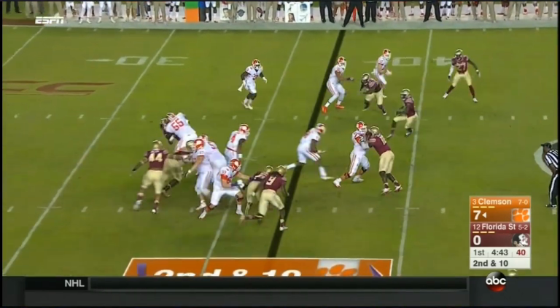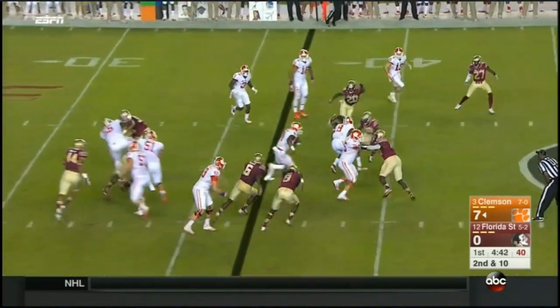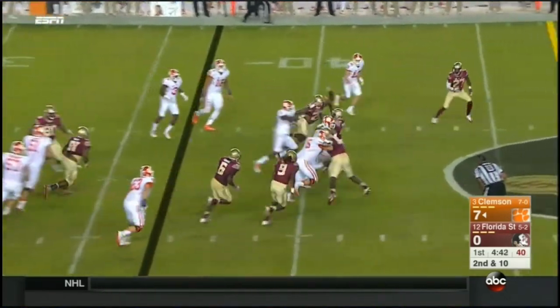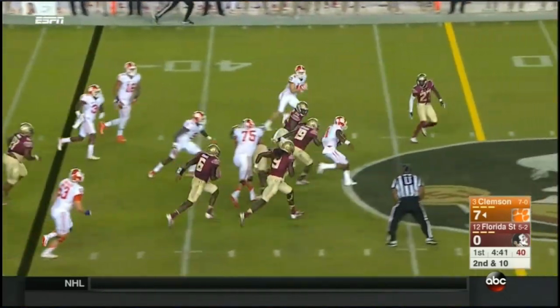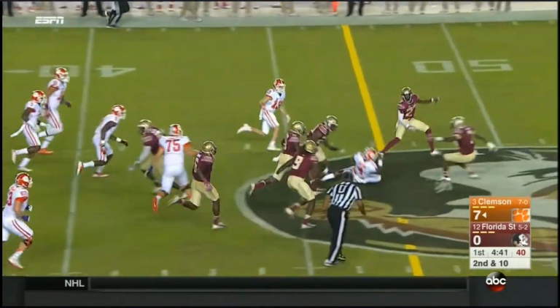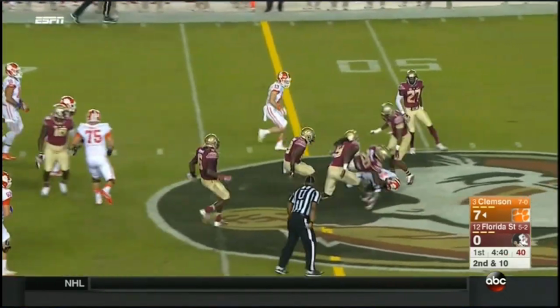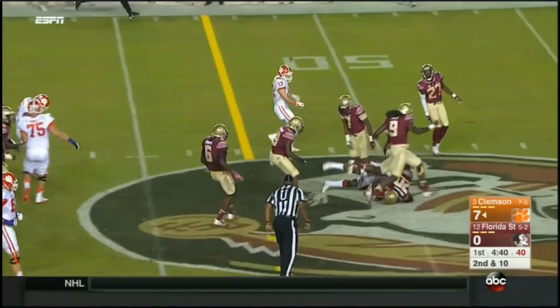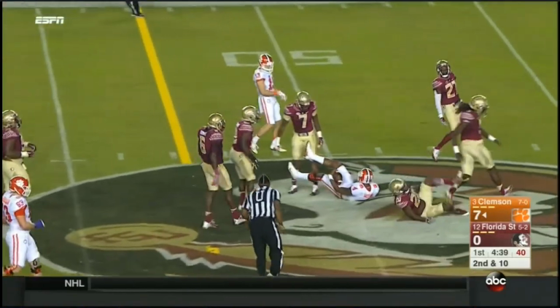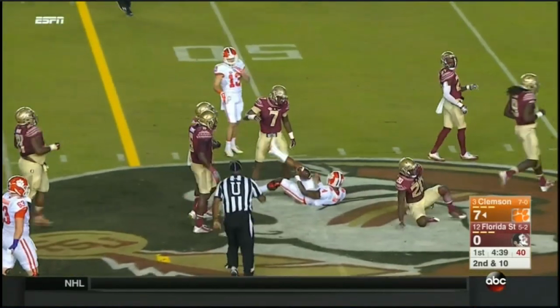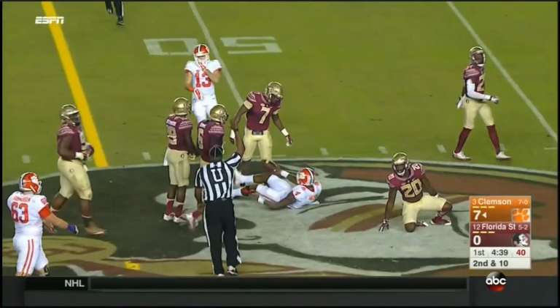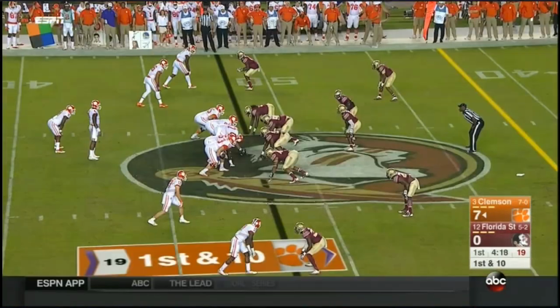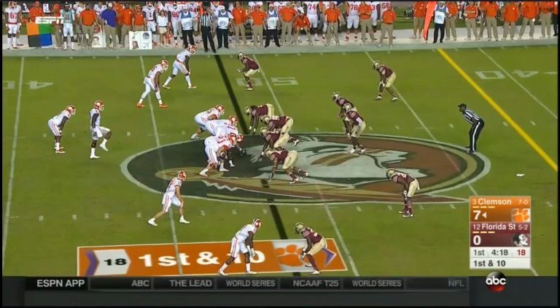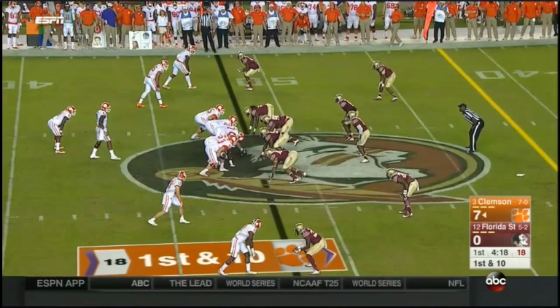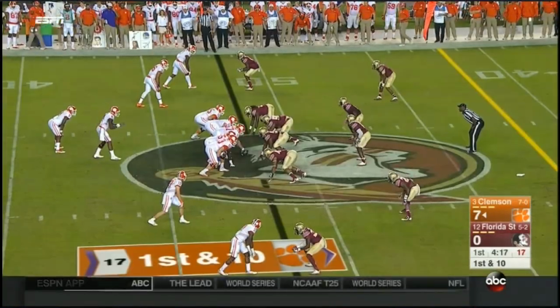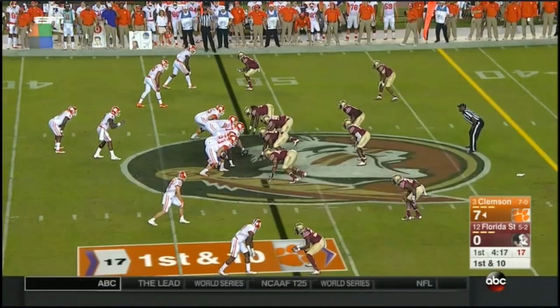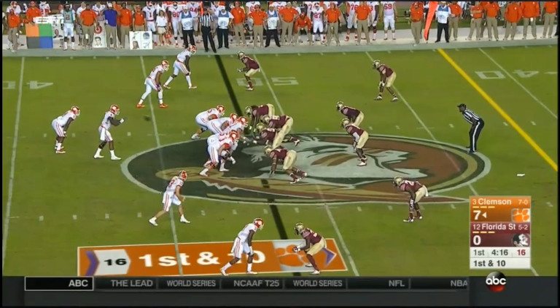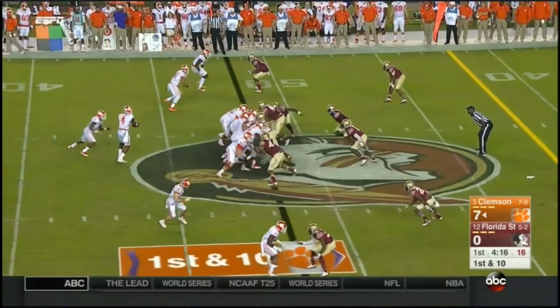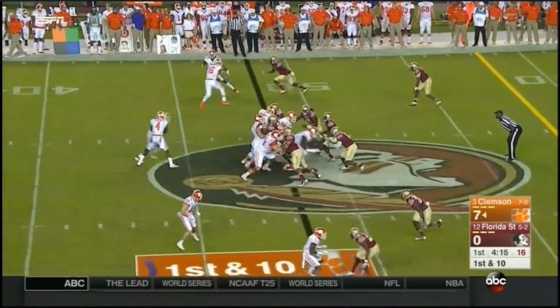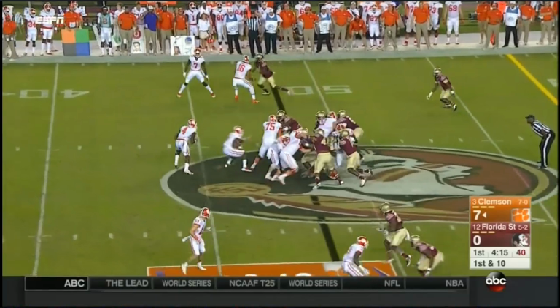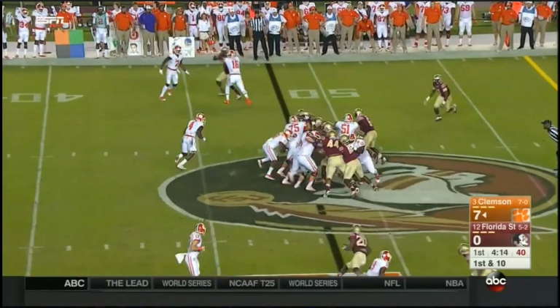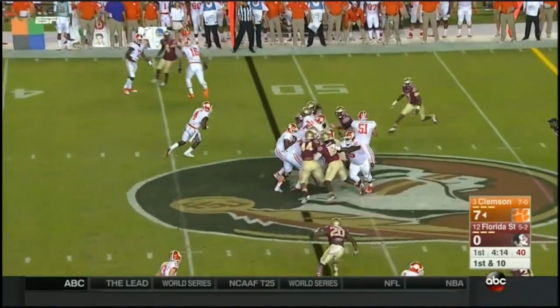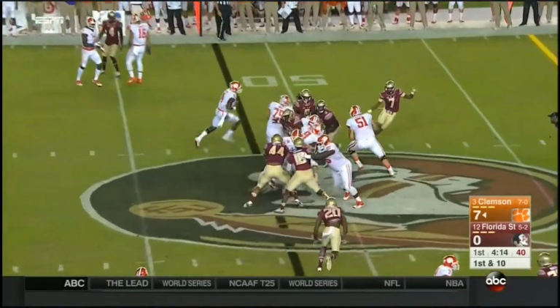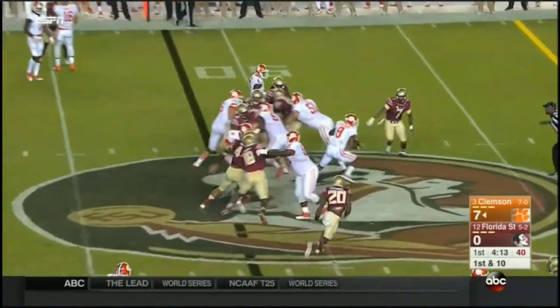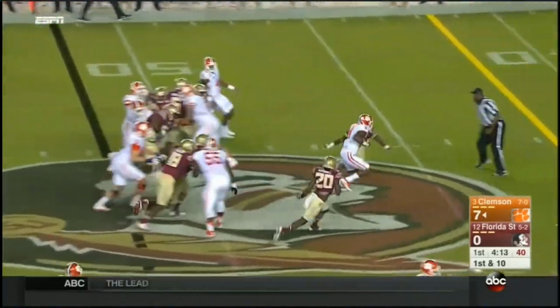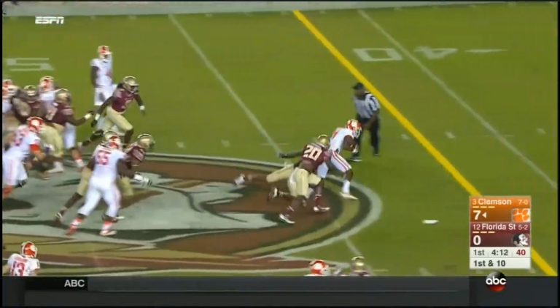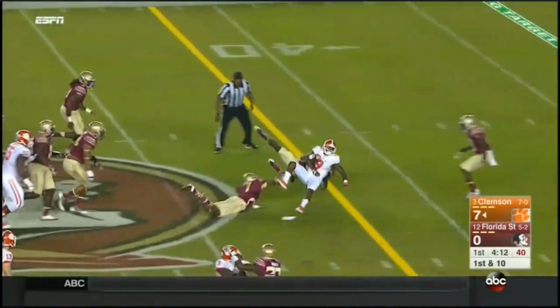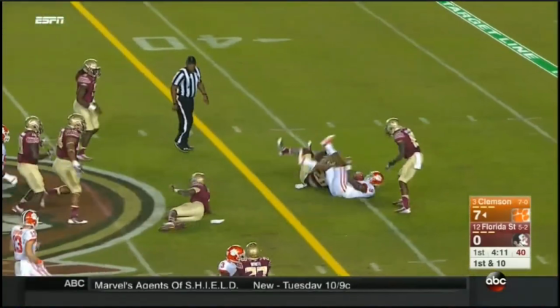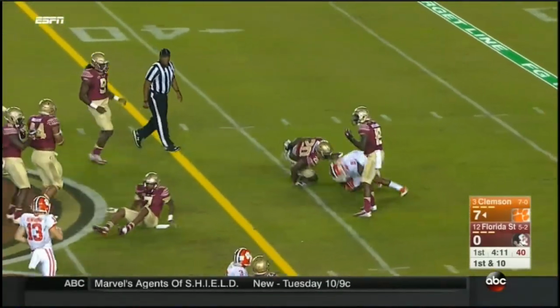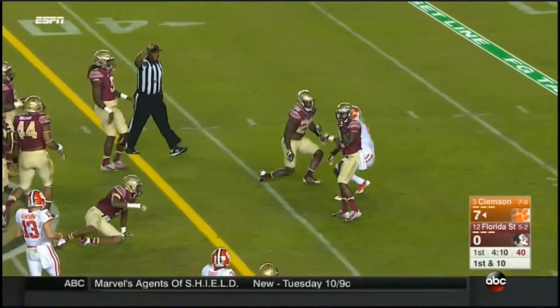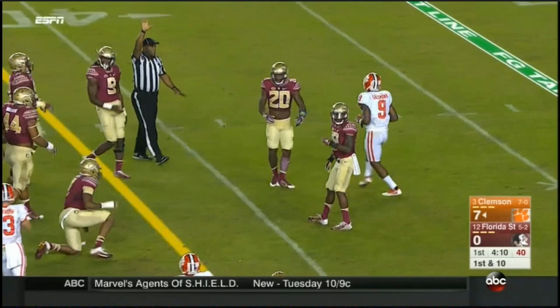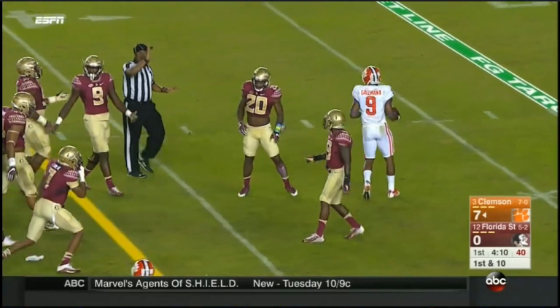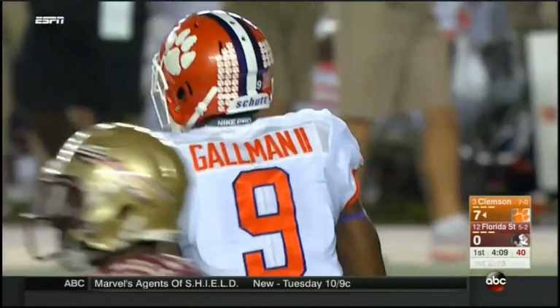Deshaun takes off, slips the tackle and slides down near midfield — 35 yards rushing, not including the sacks this year. This is Gallman, heavy traffic, but he bursts free. Gallman tough running down to the floor to save the 40.